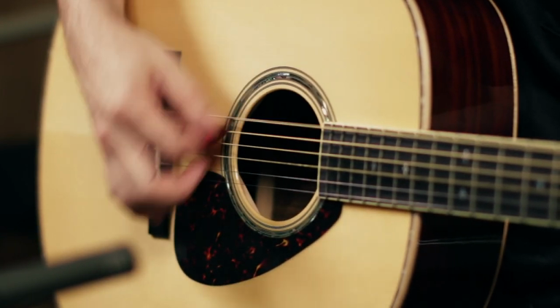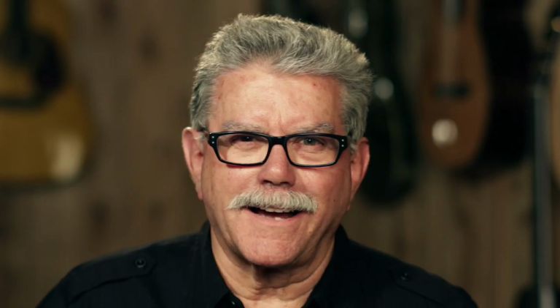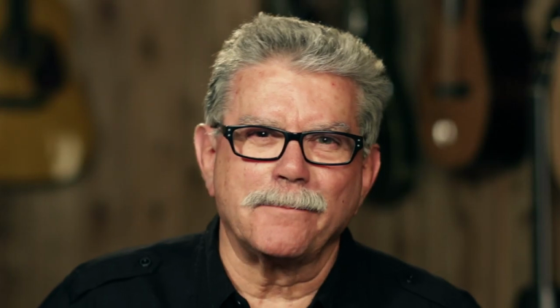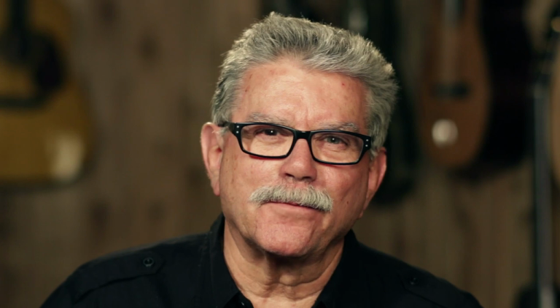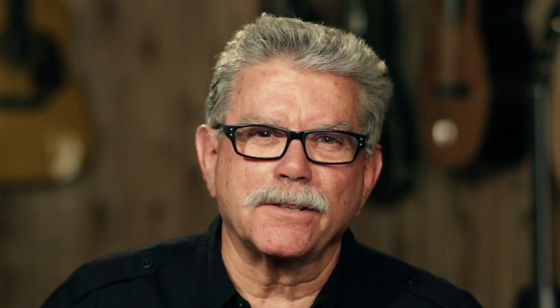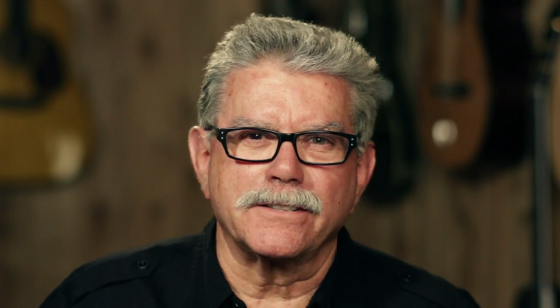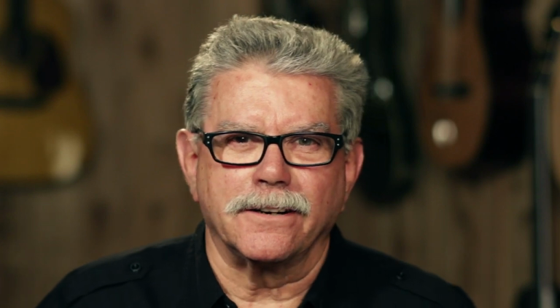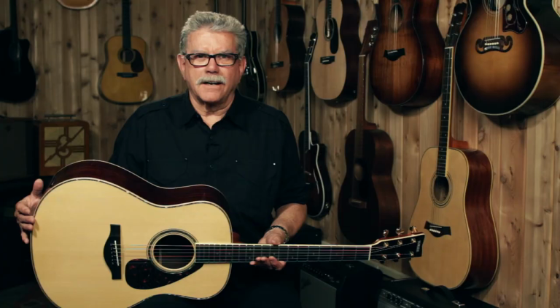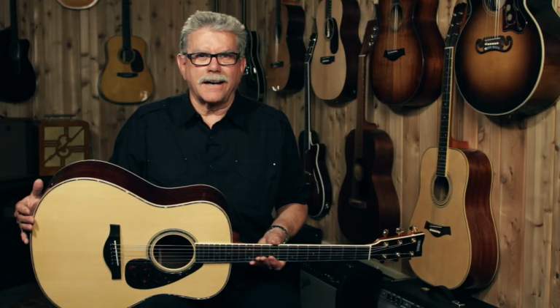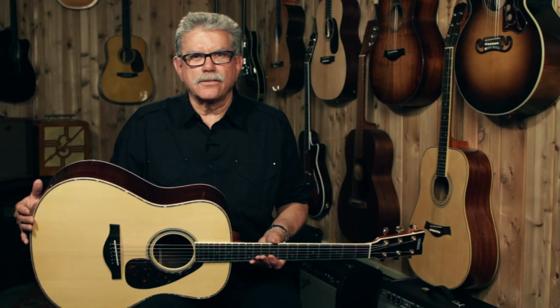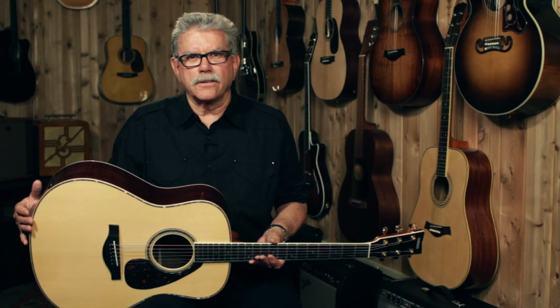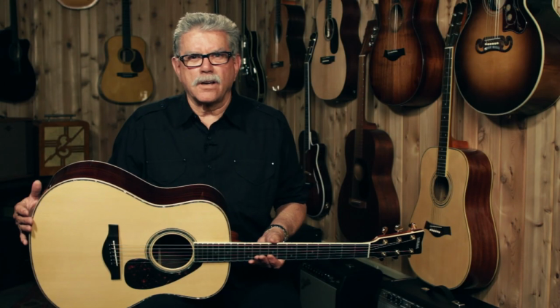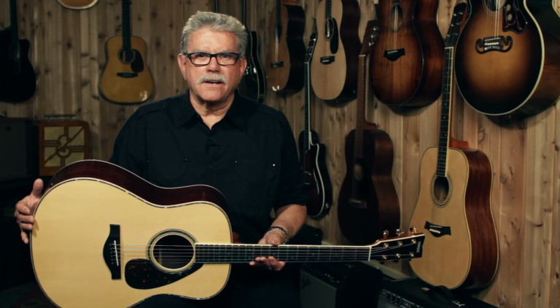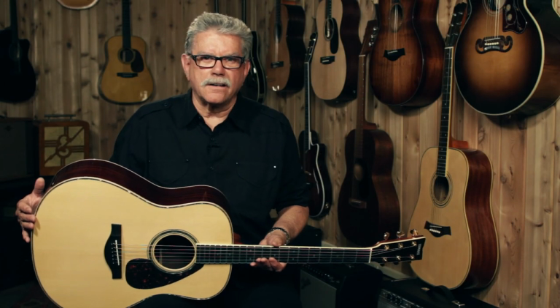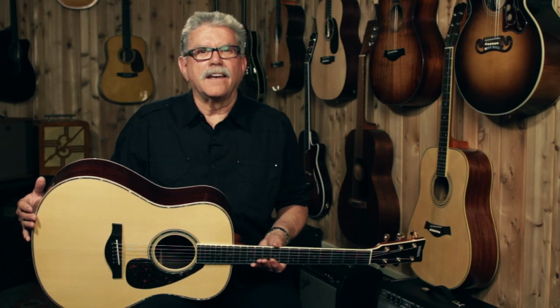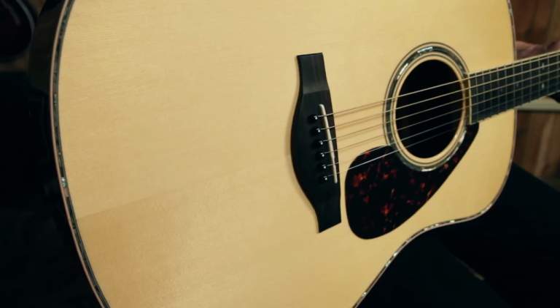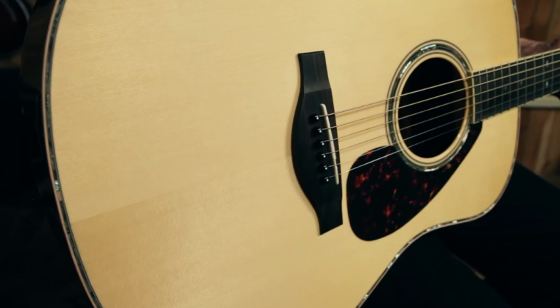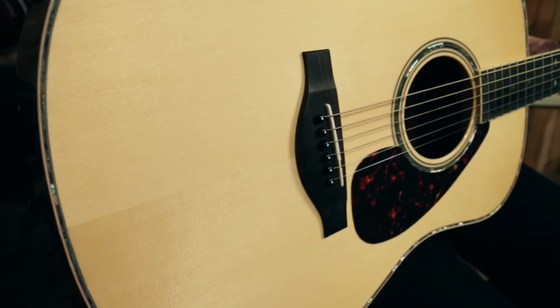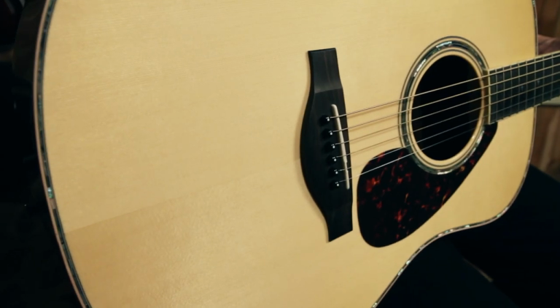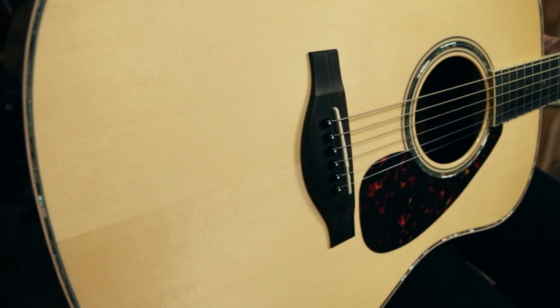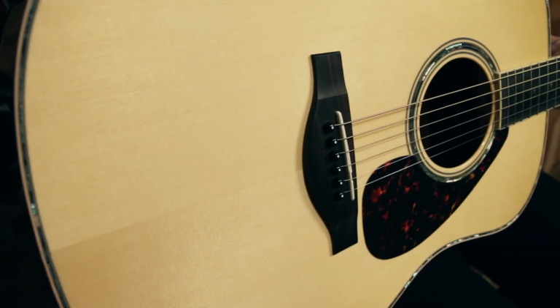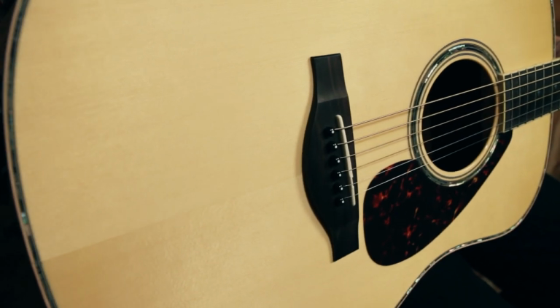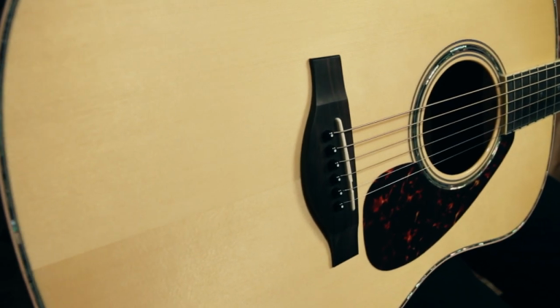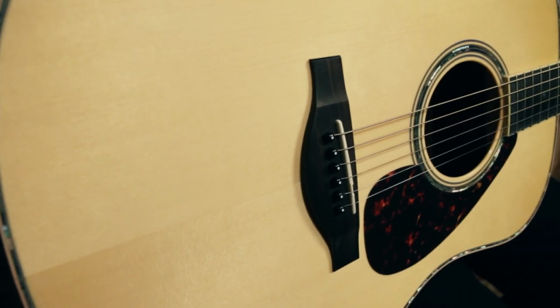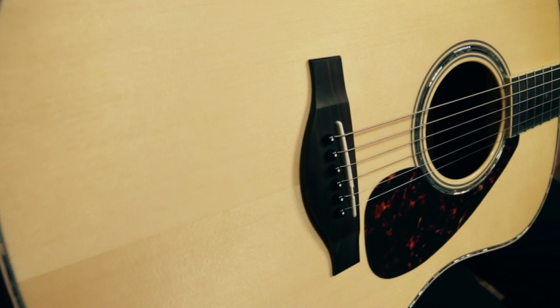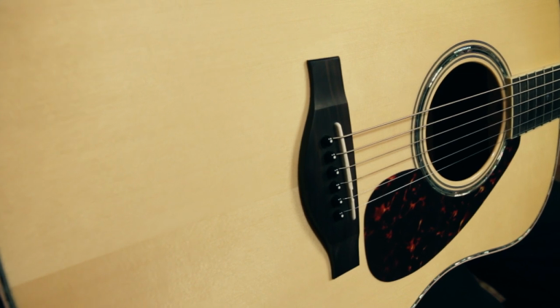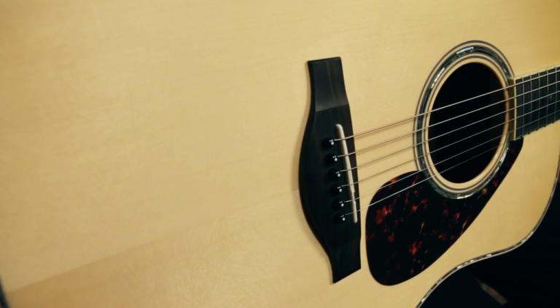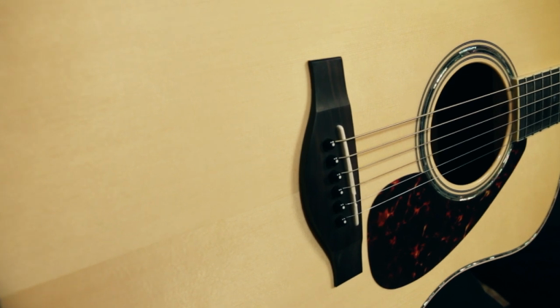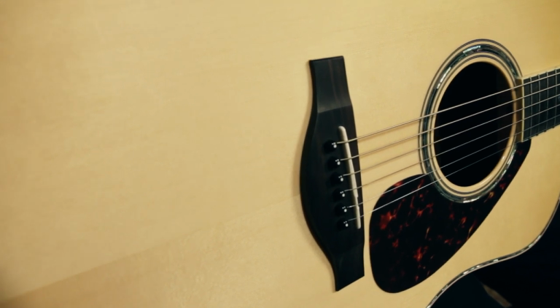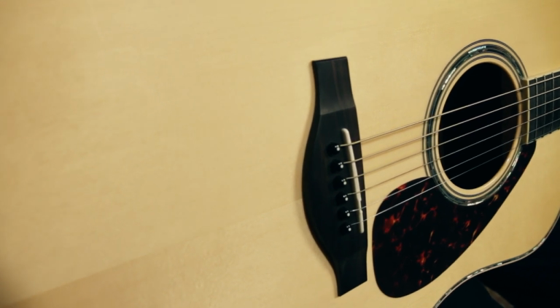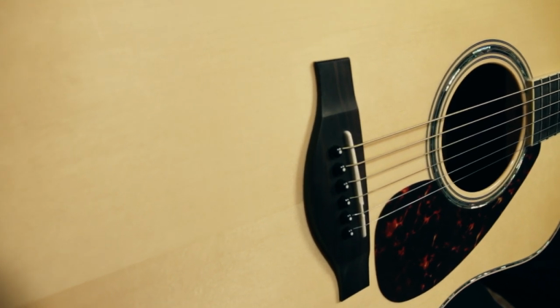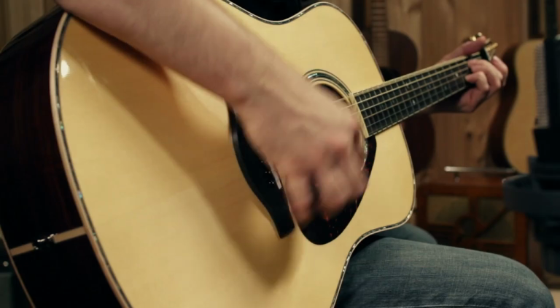Hi, I'm Bill from Guitar Center. I'd like to show you the Yamaha LL16RD from the L series guitars.